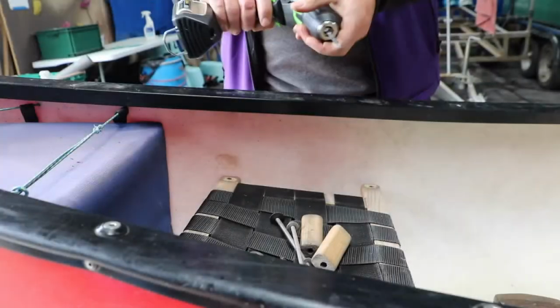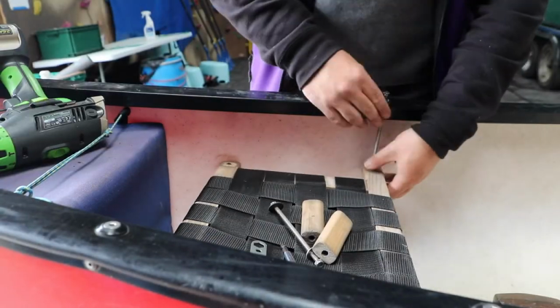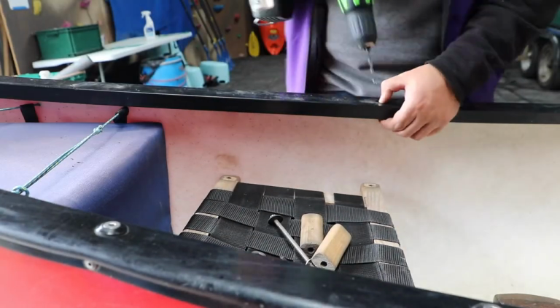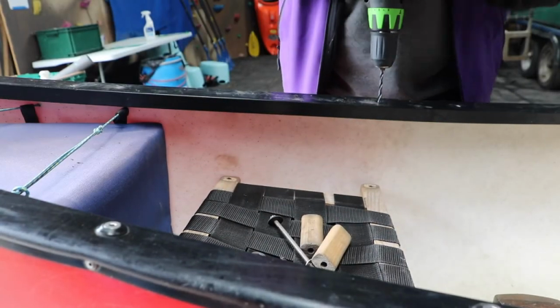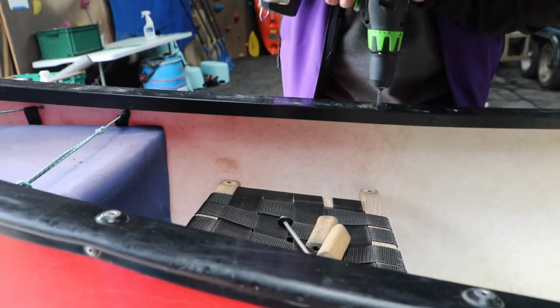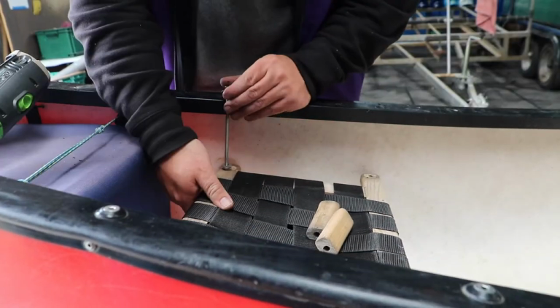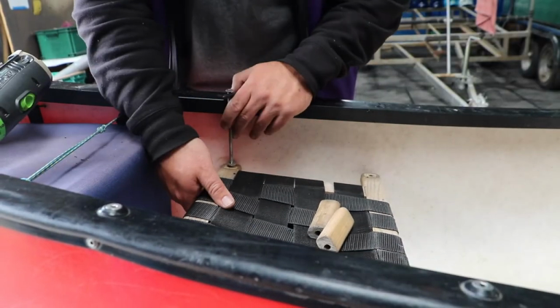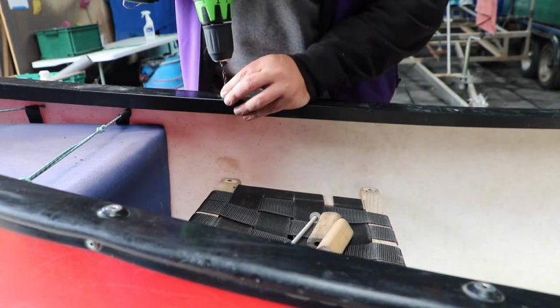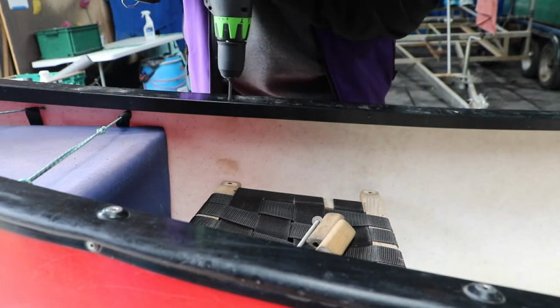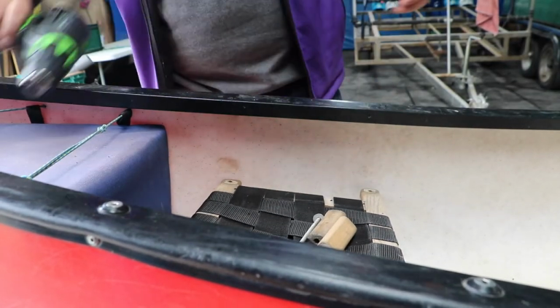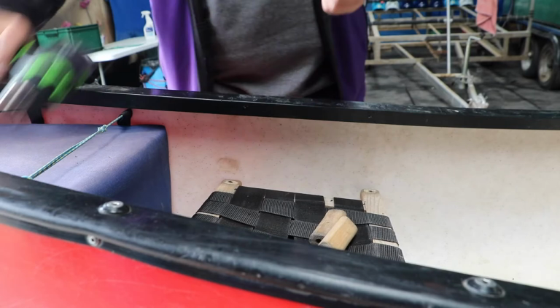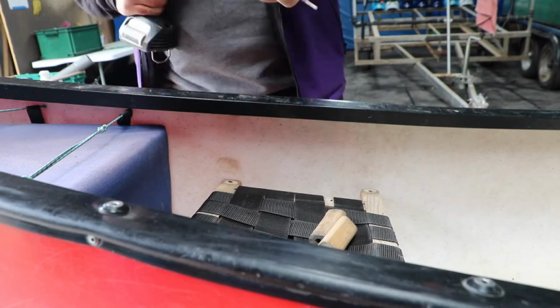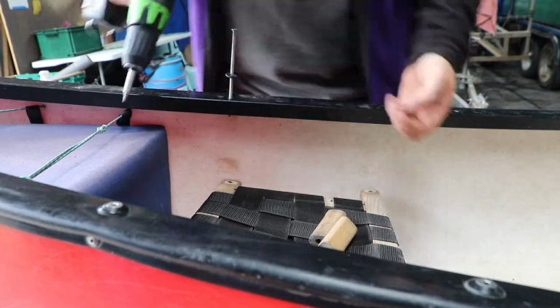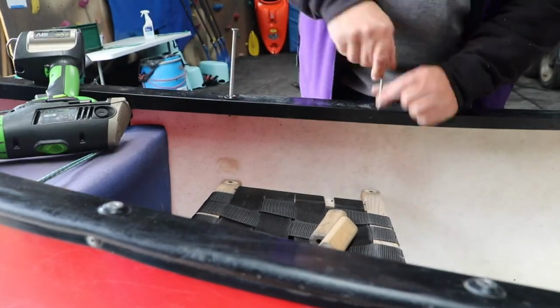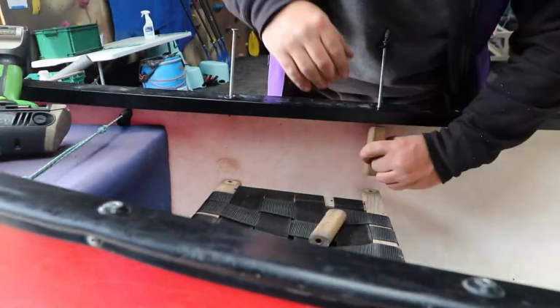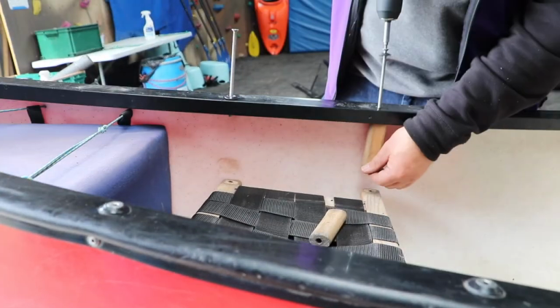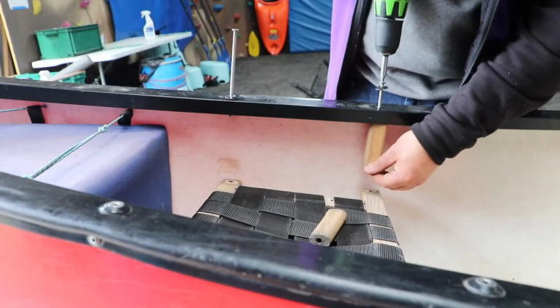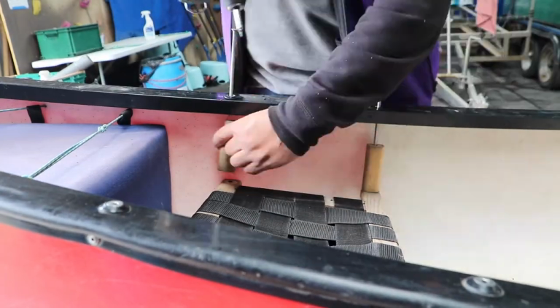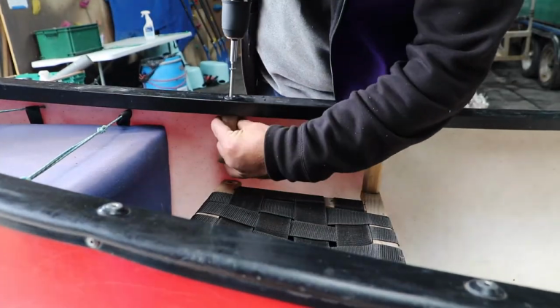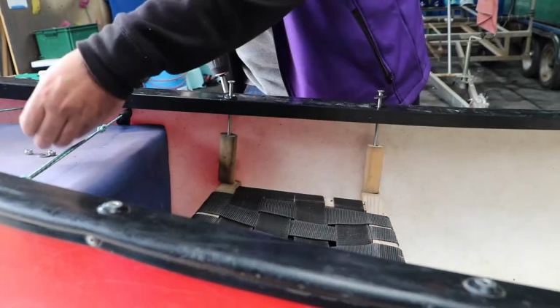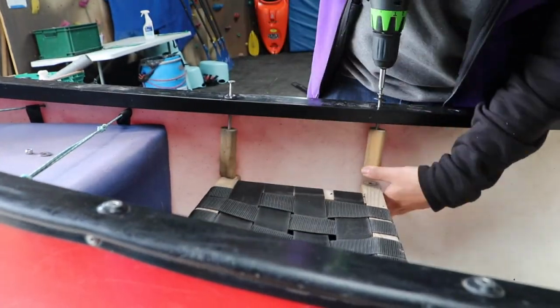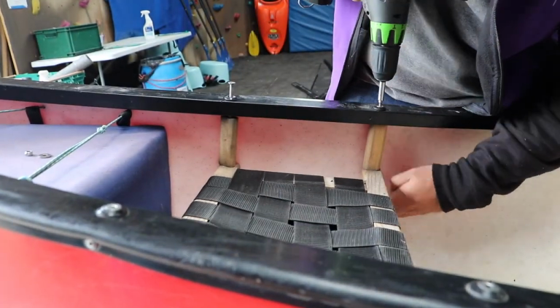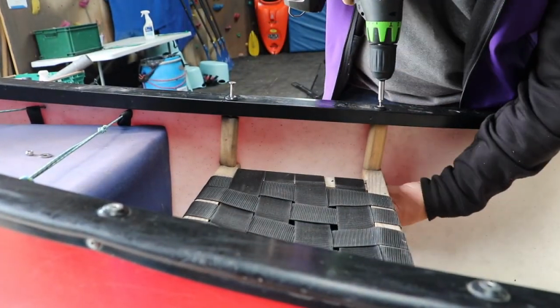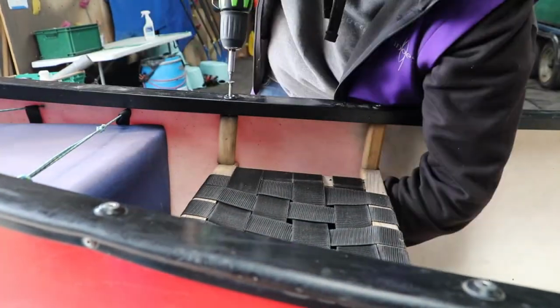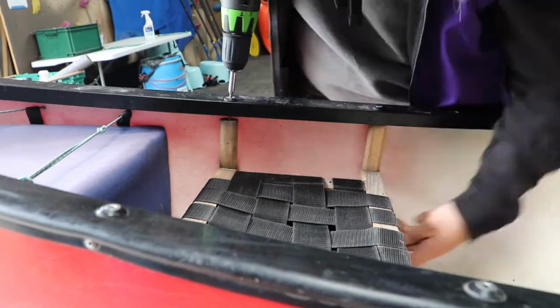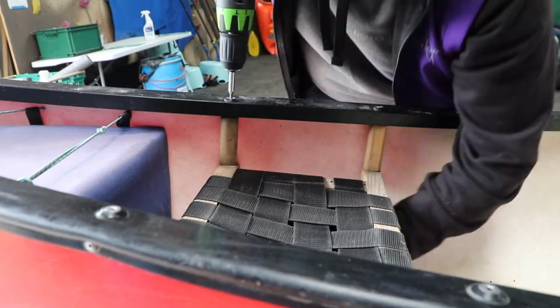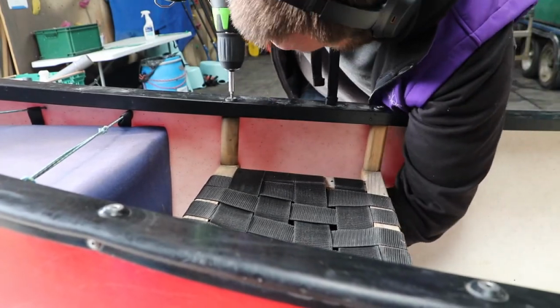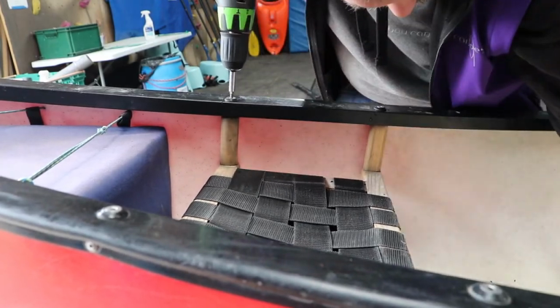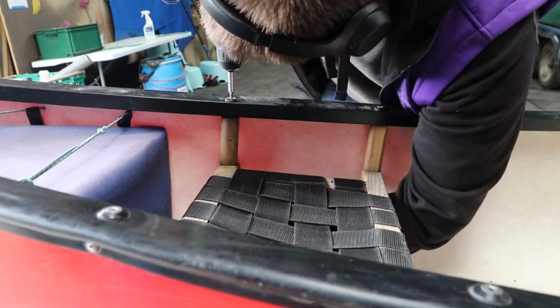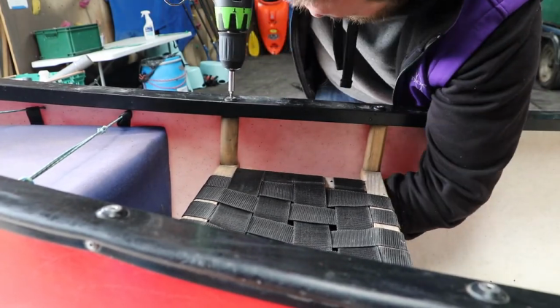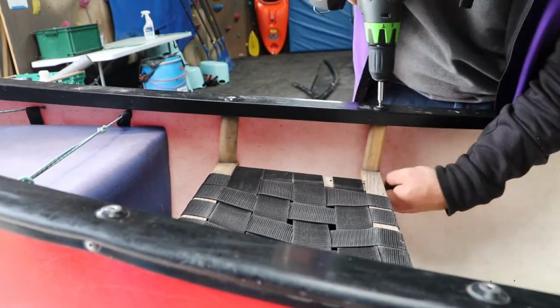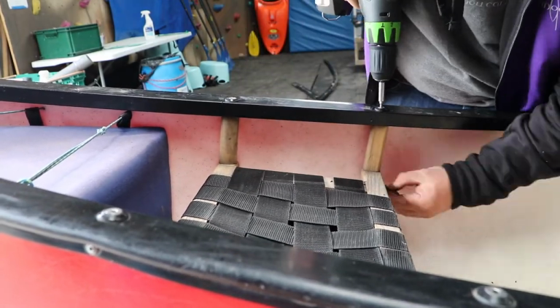Now we're on to our final and most complex task: refitting the seats. Nobody likes to have a wonky seat, so take your time, line the seats up carefully, and make sure you don't over-tighten the seats and damage that new gunnel.